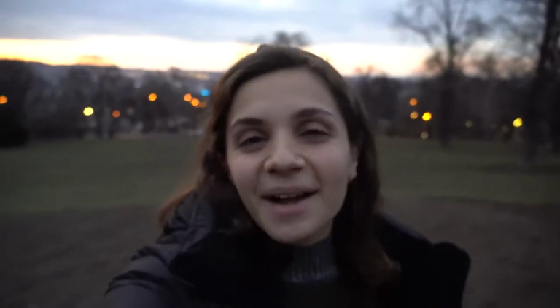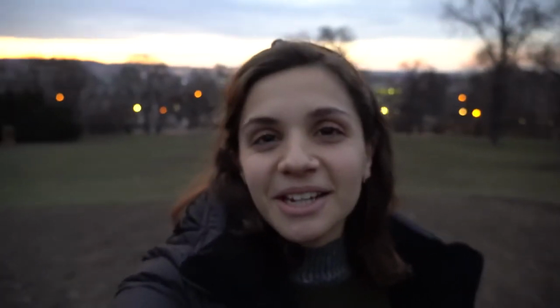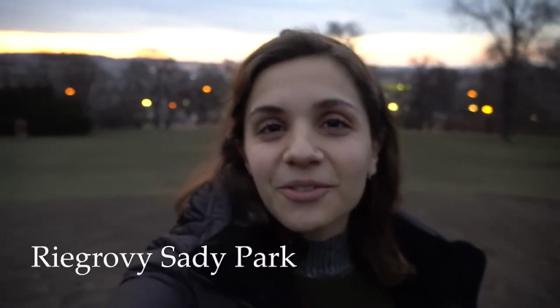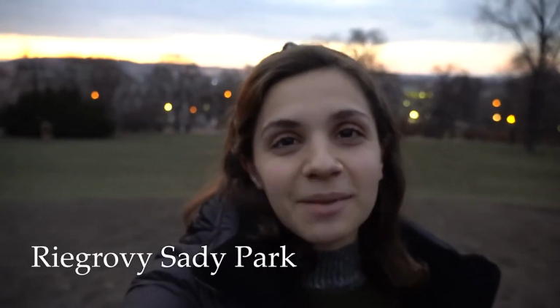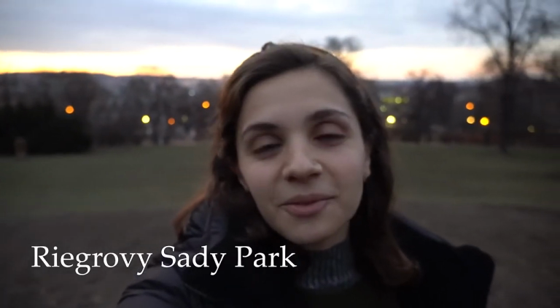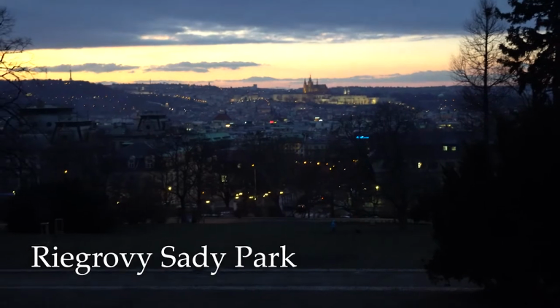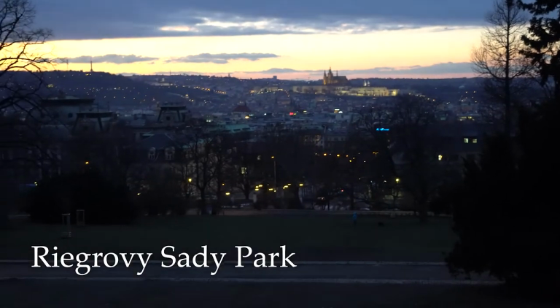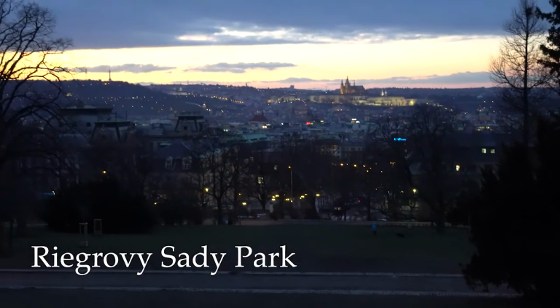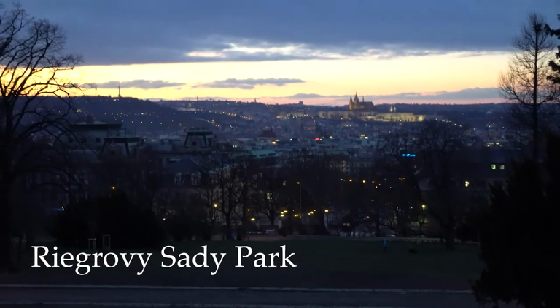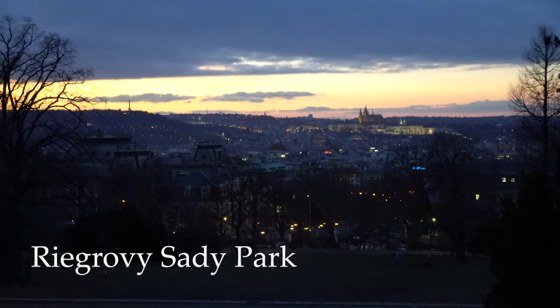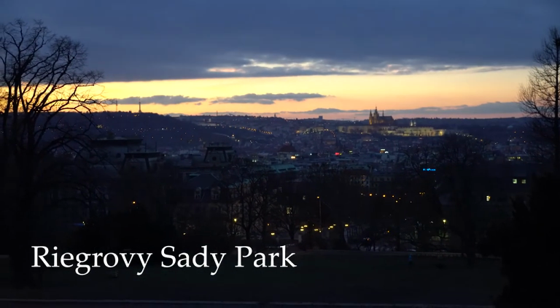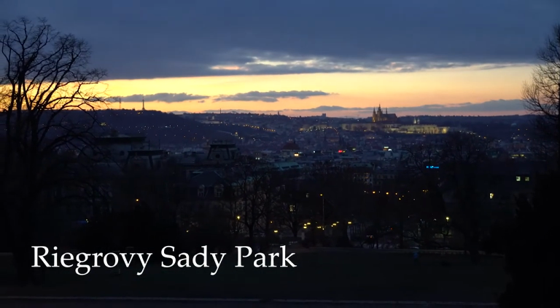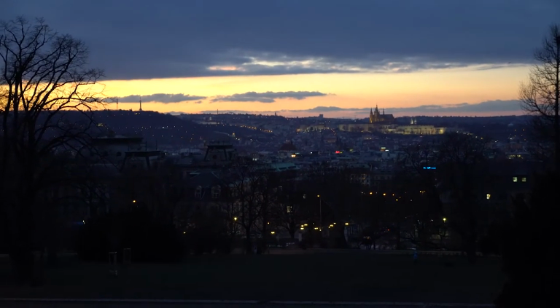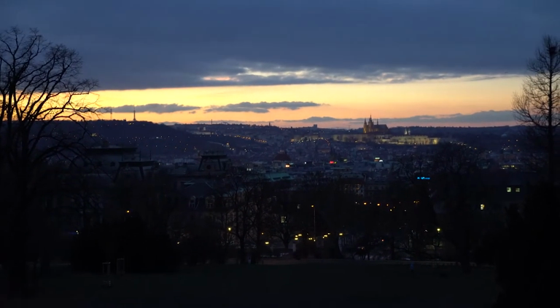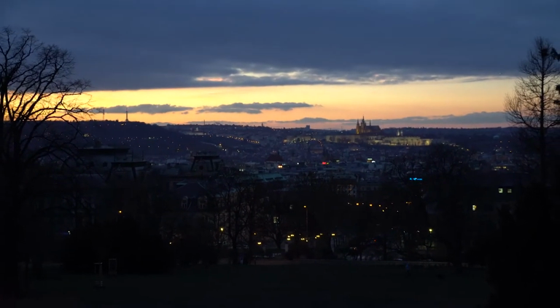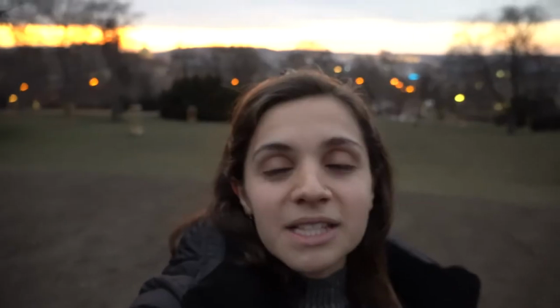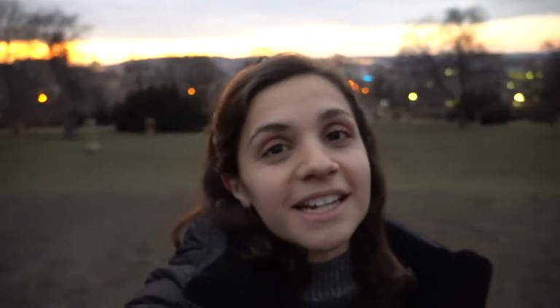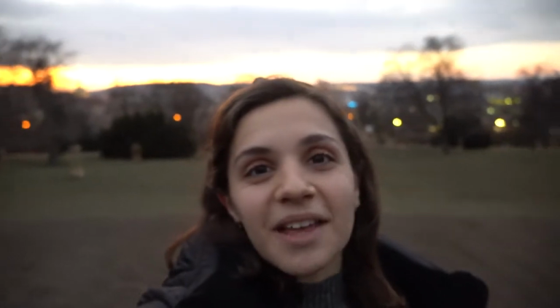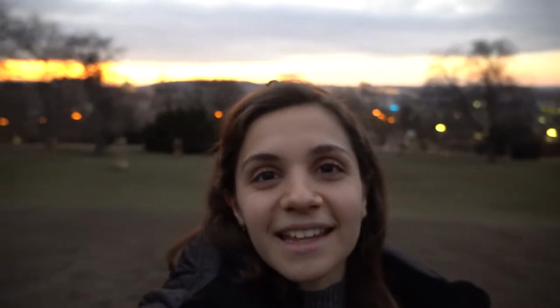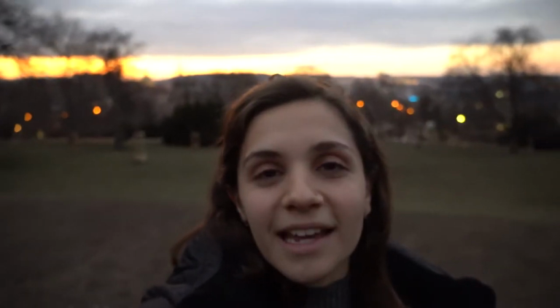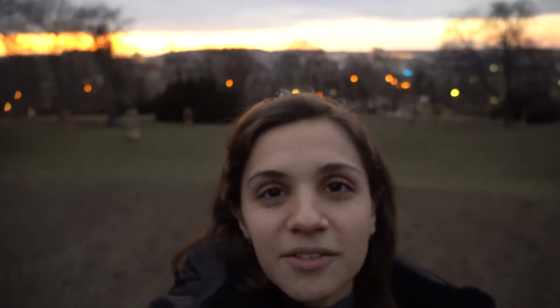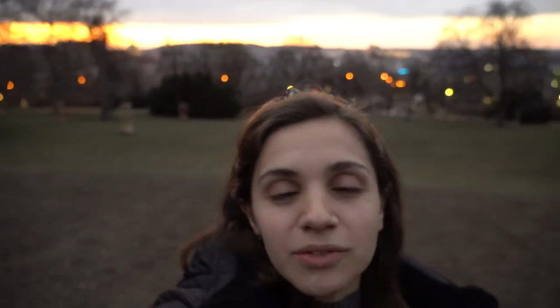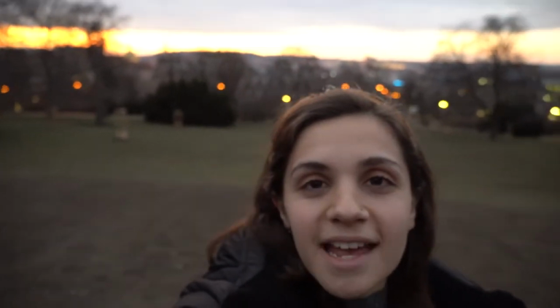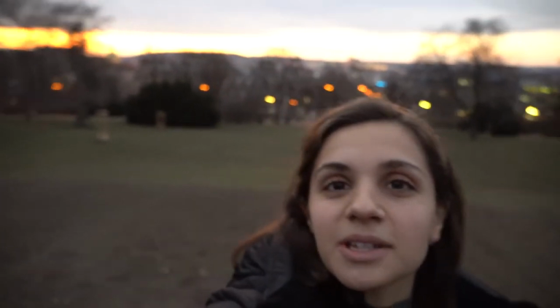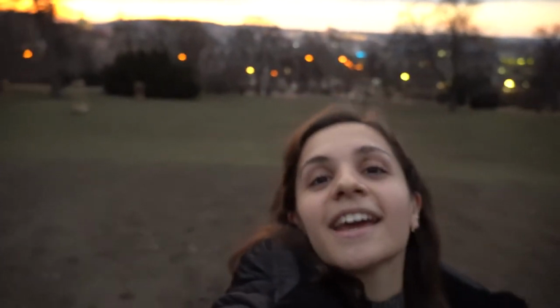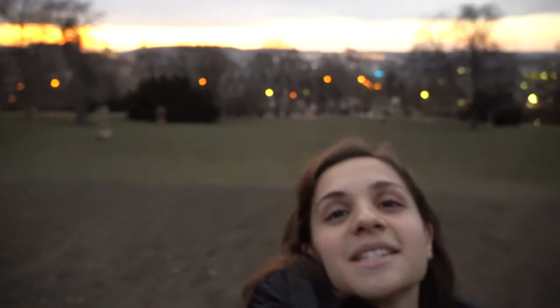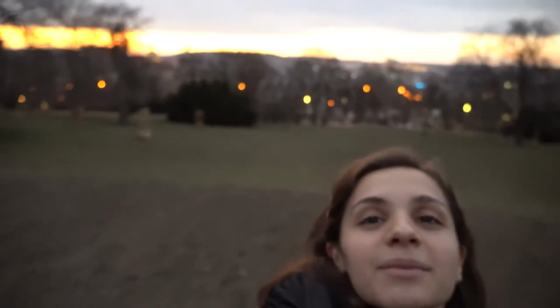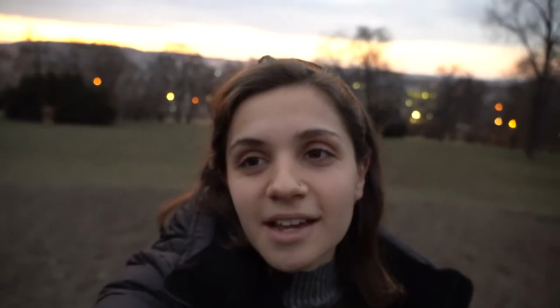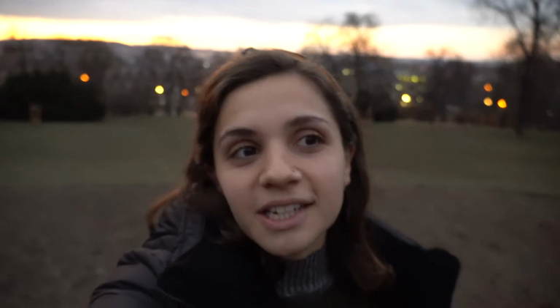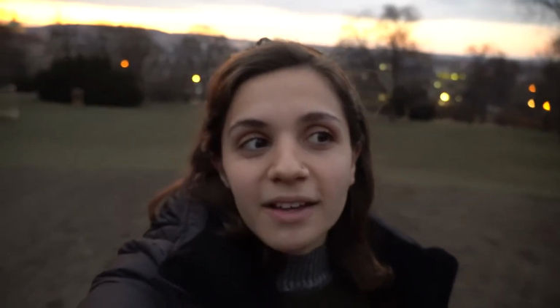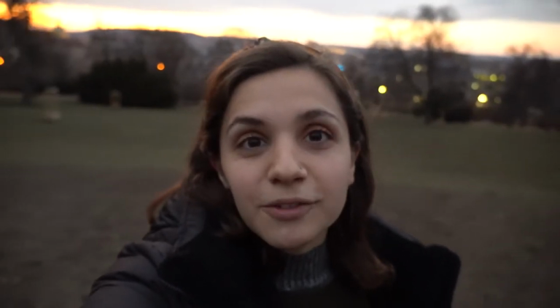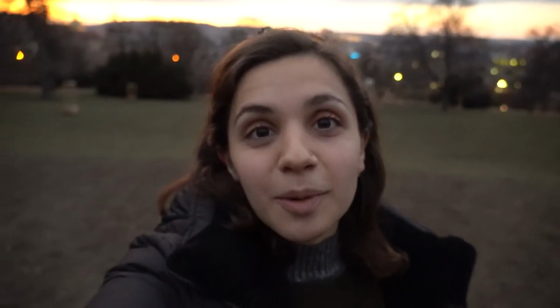I'm here in Ridgrove Sadie Park, which is a park with beautiful views of the city. It's near my Airbnb. I sprinted here so that I could get the tail end of a beautiful sunset, as you can kind of see behind me. This is definitely a good spot for a full view of Prague.